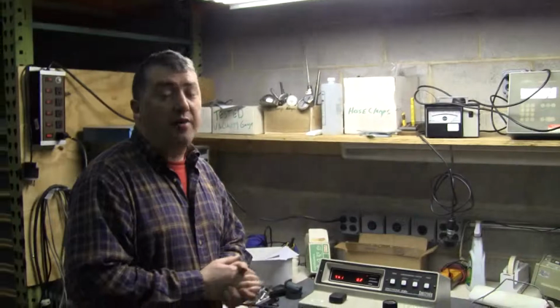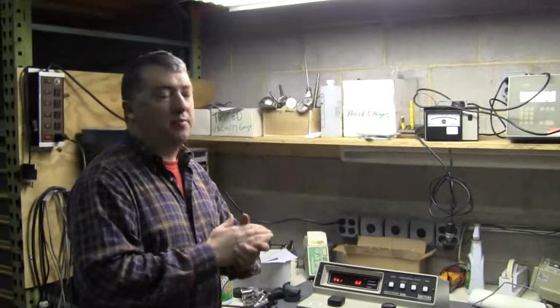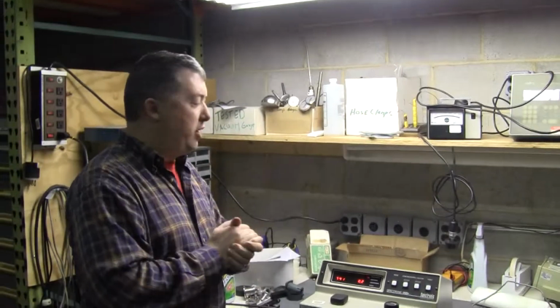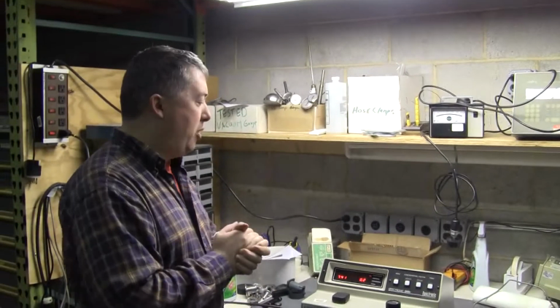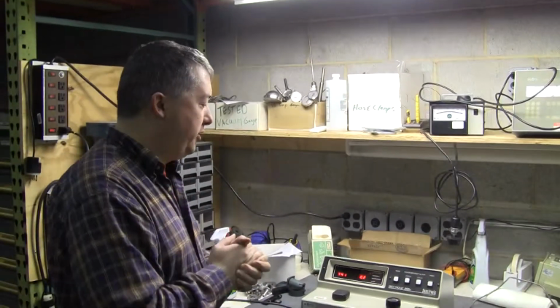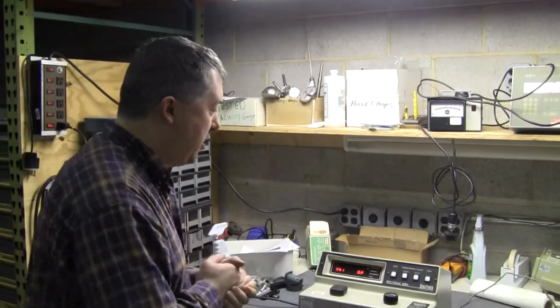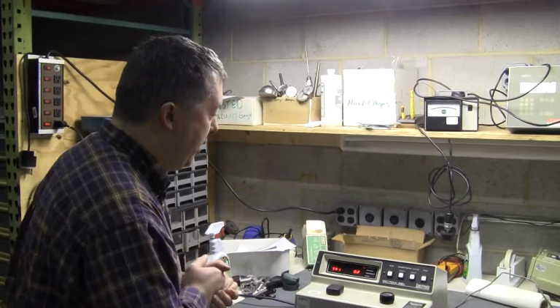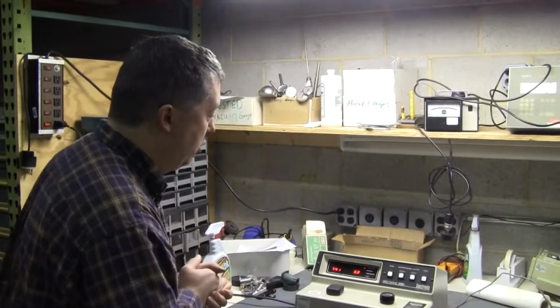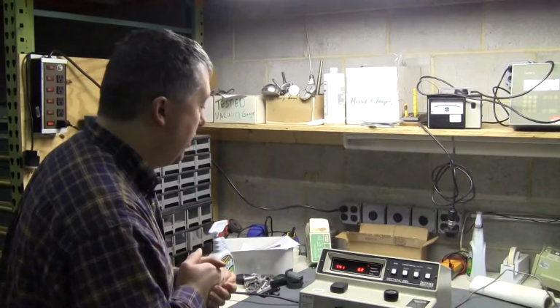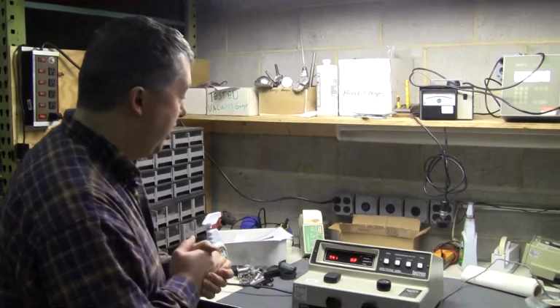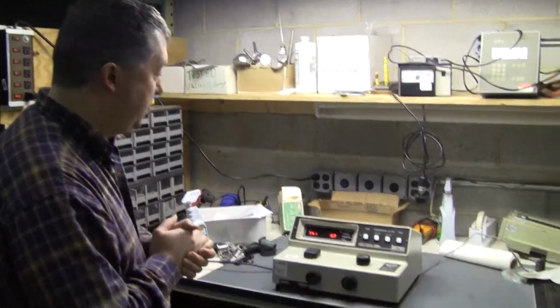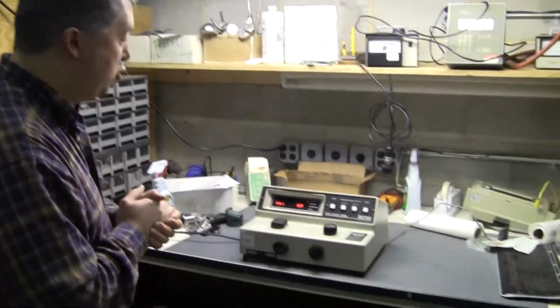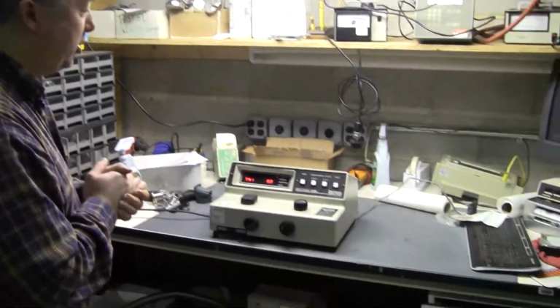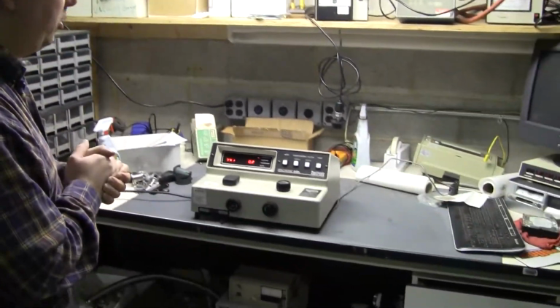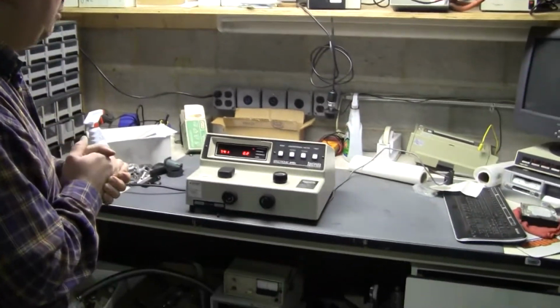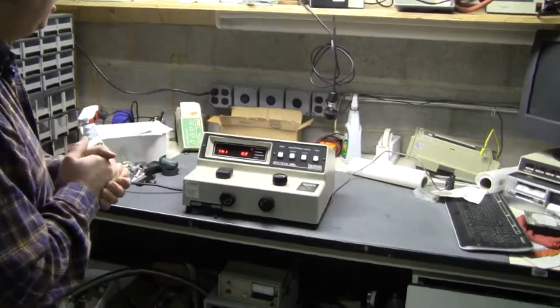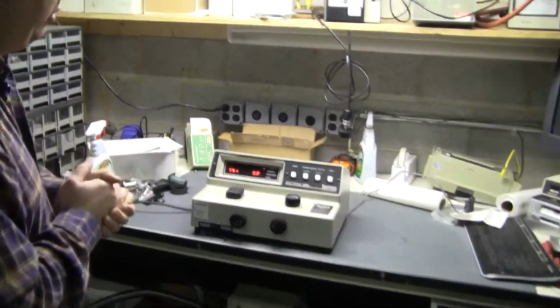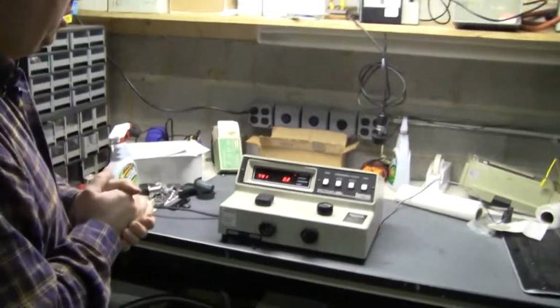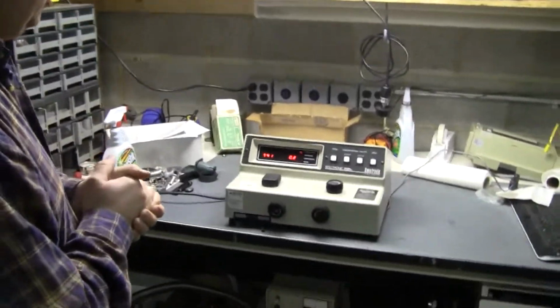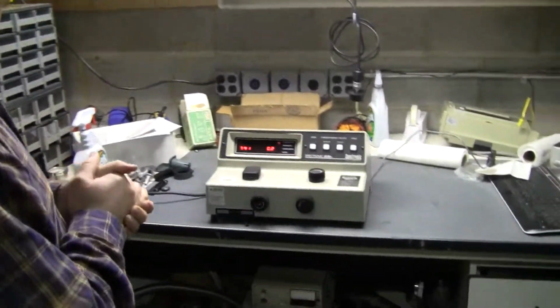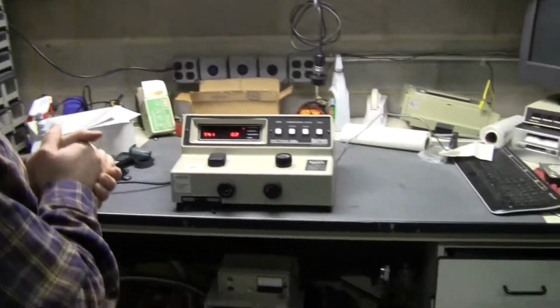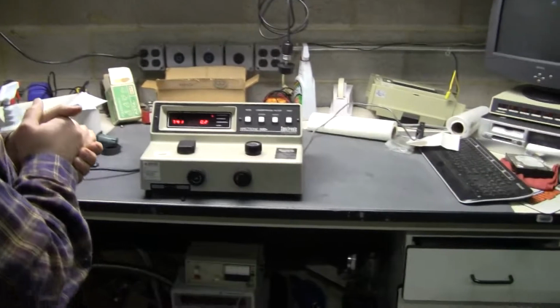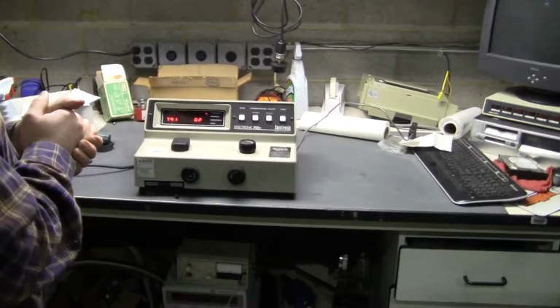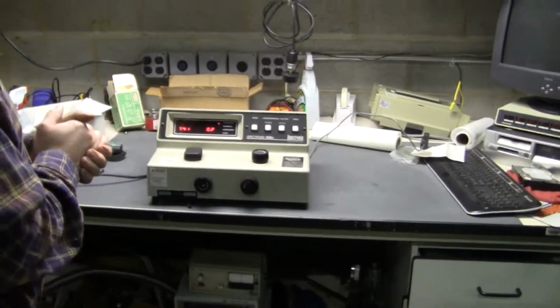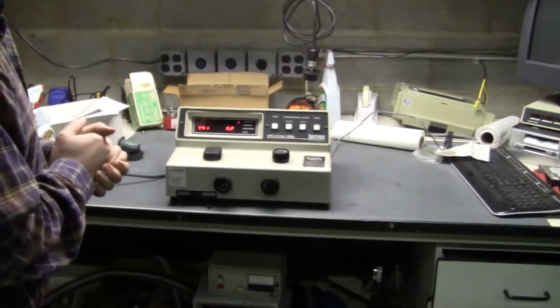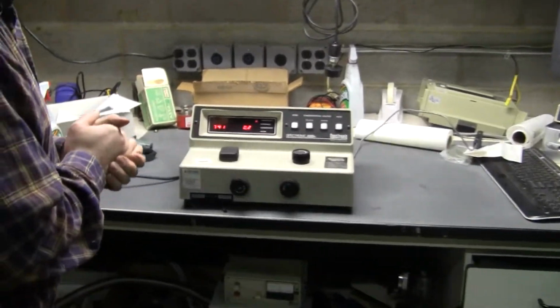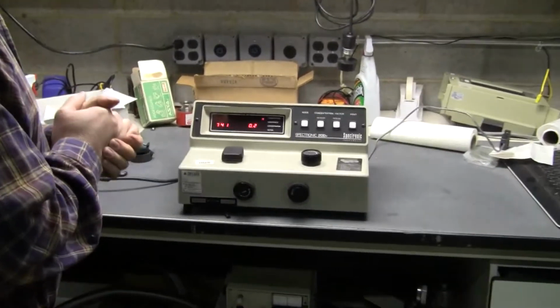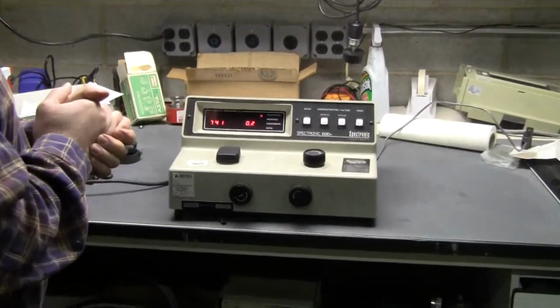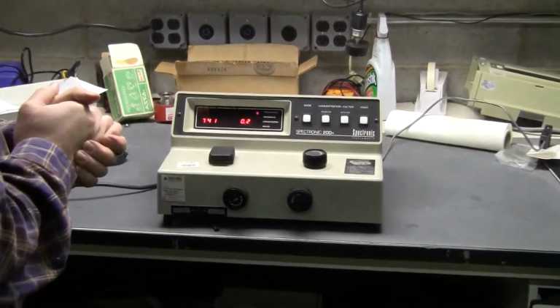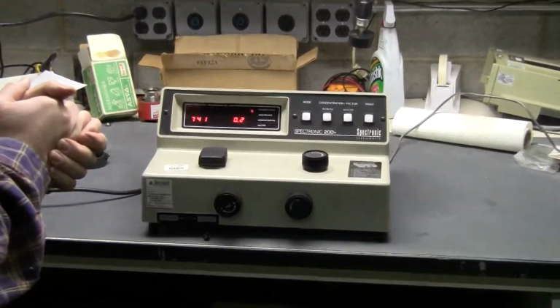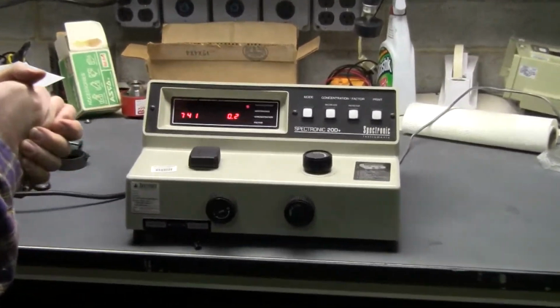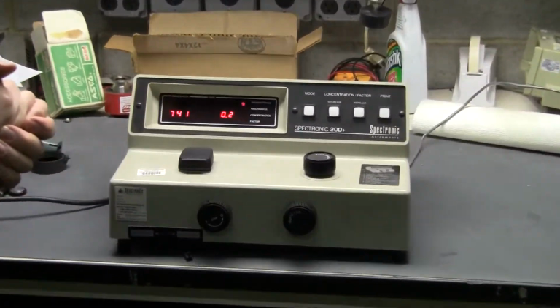Hi, this is Michael Mateo once again. Today we're looking at a Spectronic 20D+, the digital version of the old classic Spec 20.